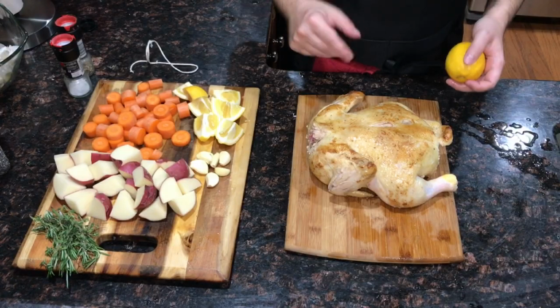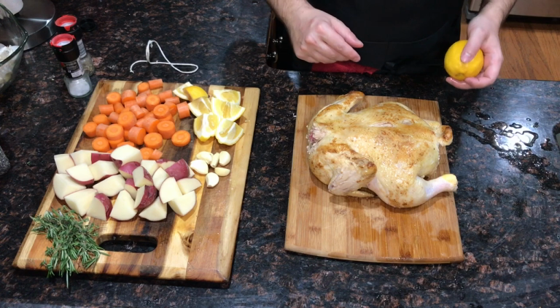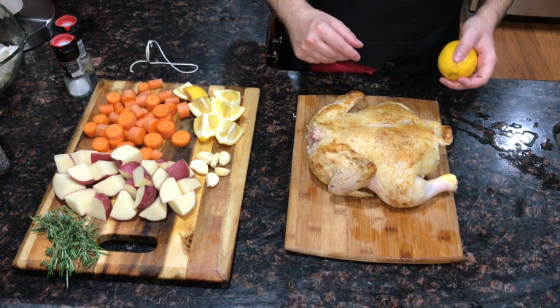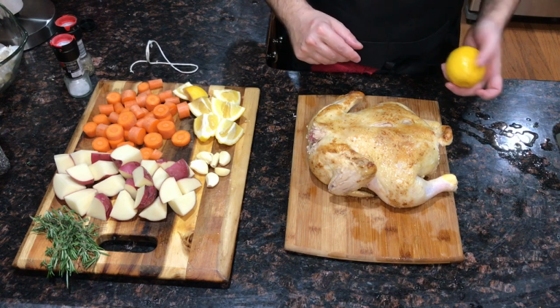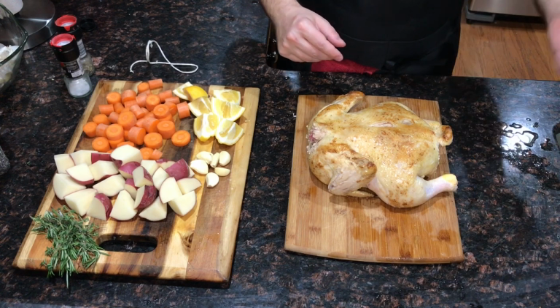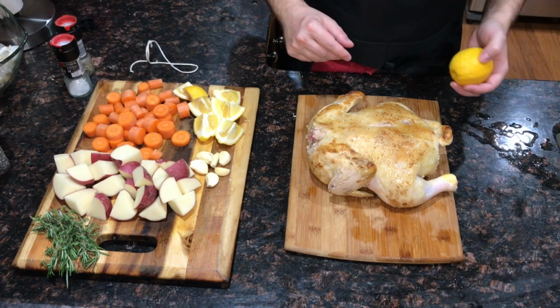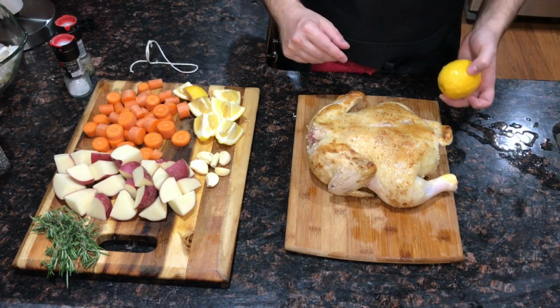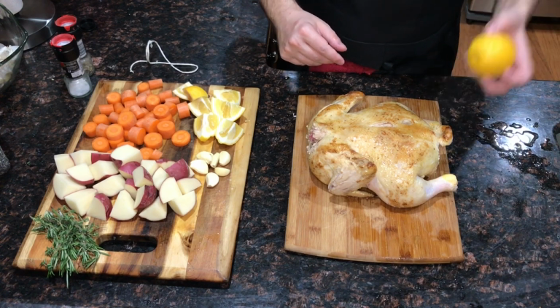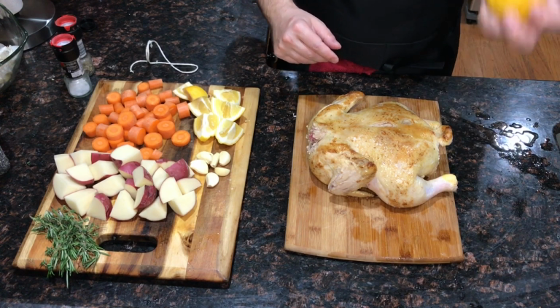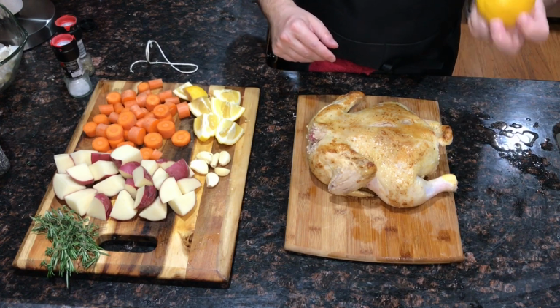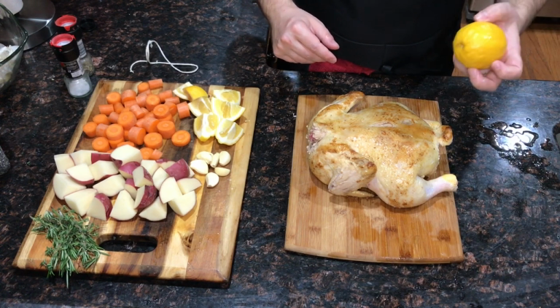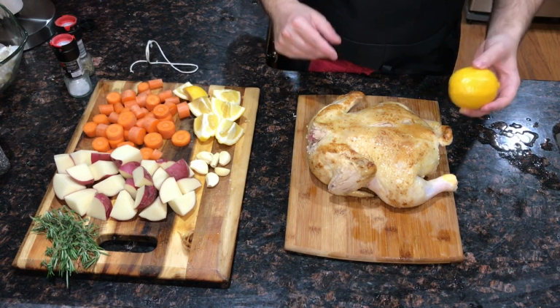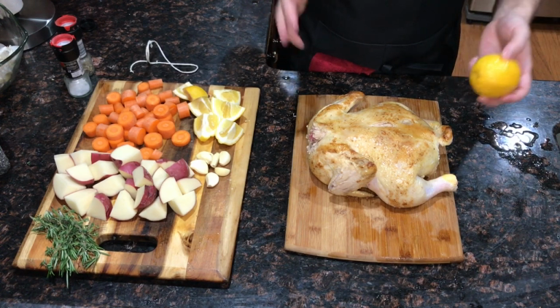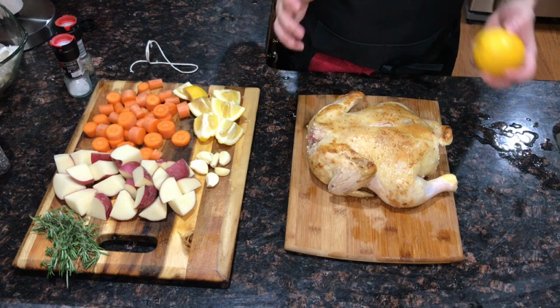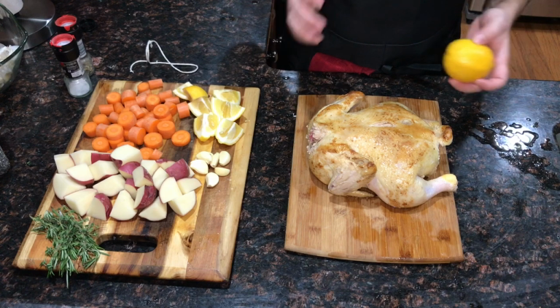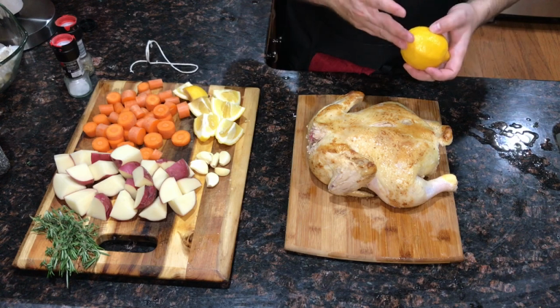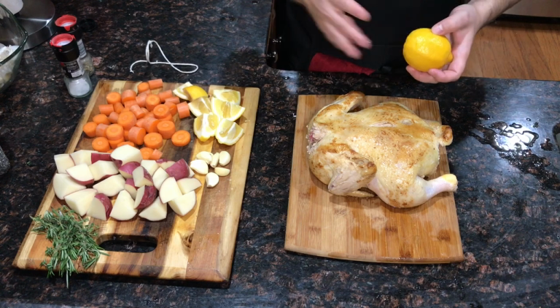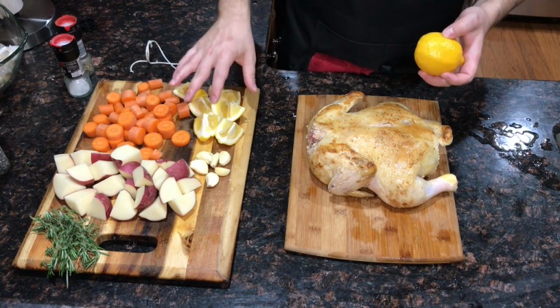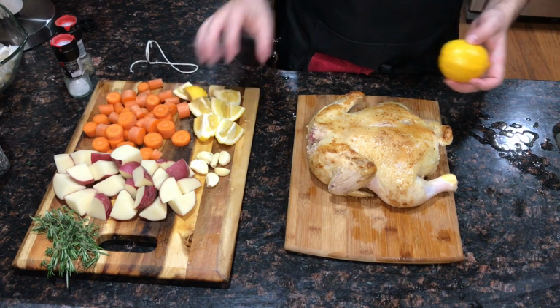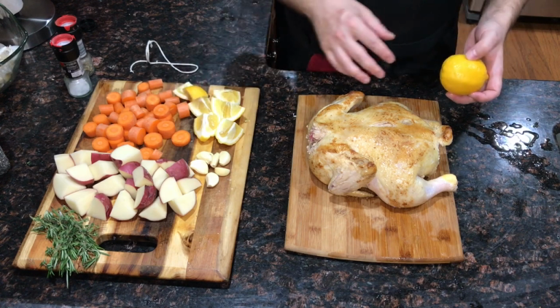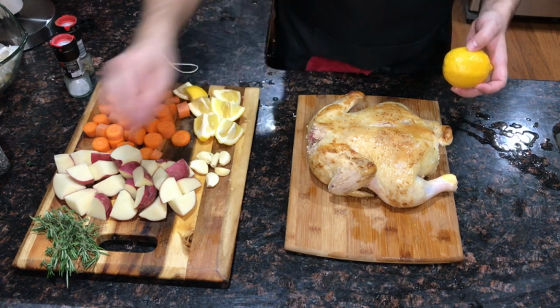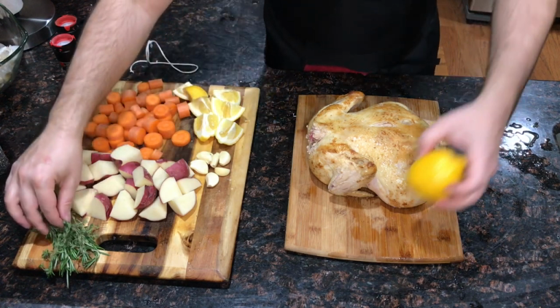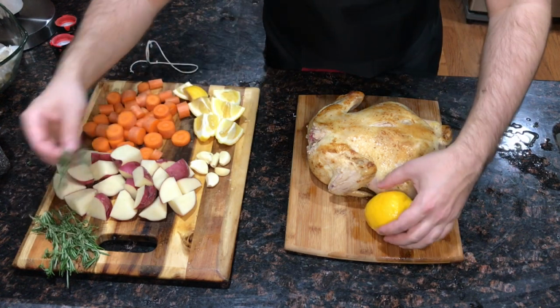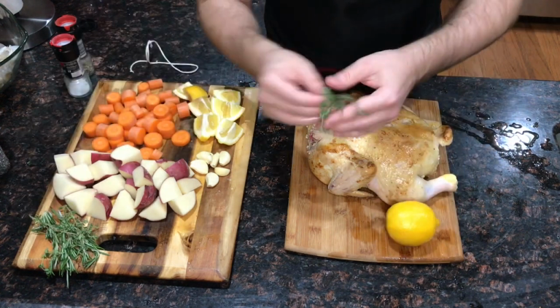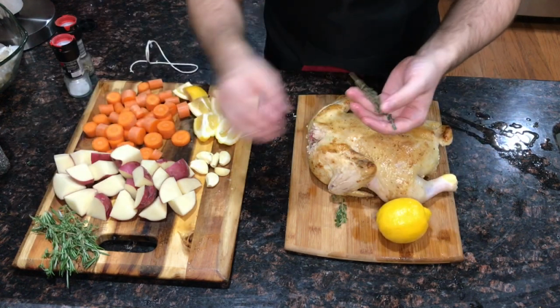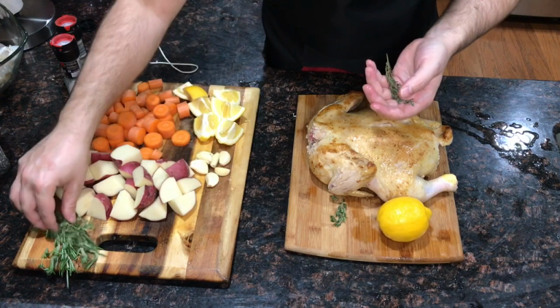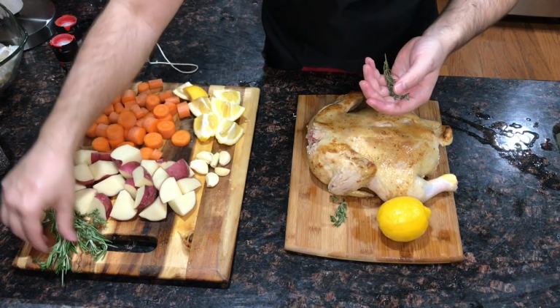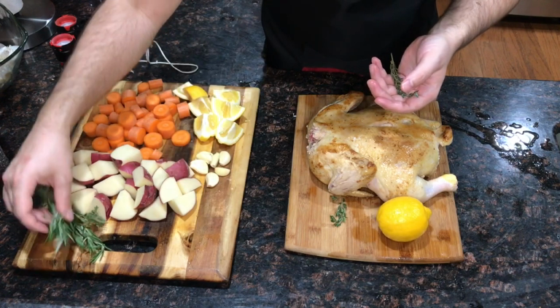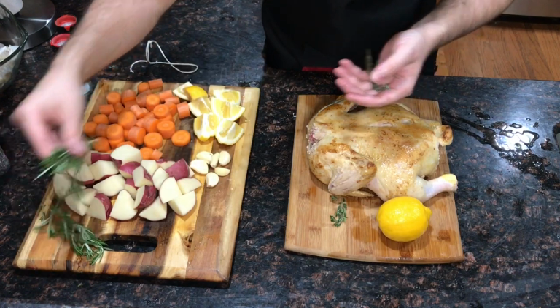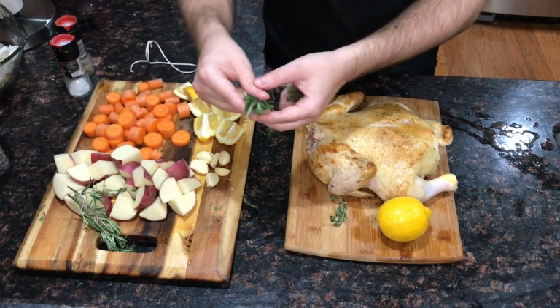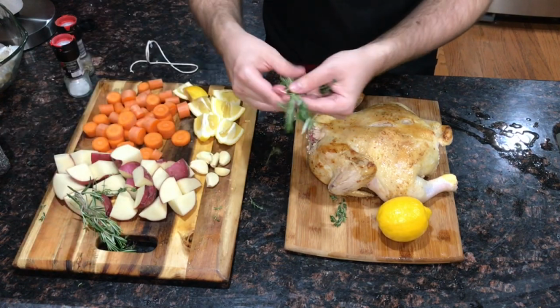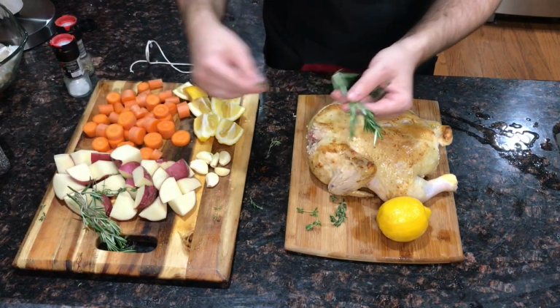Once the chicken is cool enough to handle, we're going to go ahead and stuff it. I like to shove a whole lemon in there, and if it doesn't fit you can cut the lemon into quarters and put the pieces in. I'm also going to add some fresh thyme, some fresh rosemary, and a couple cloves of fresh garlic.